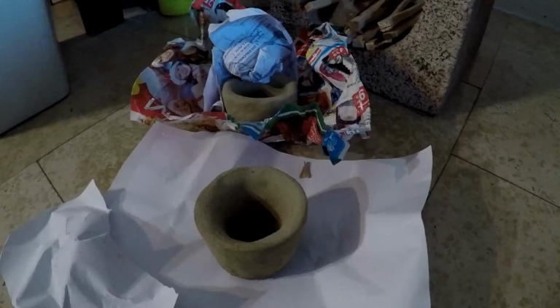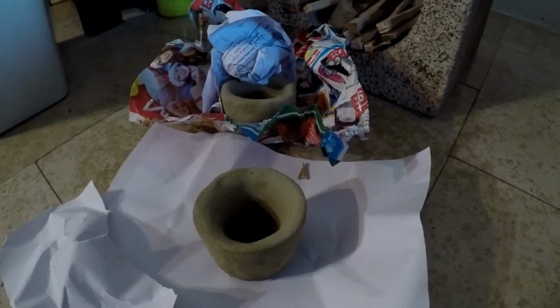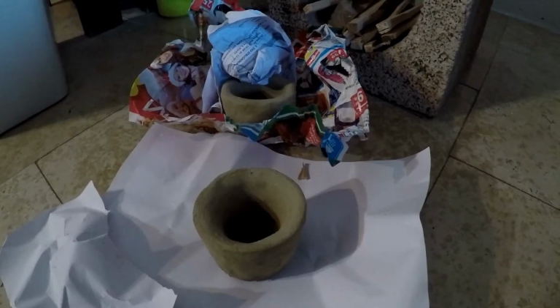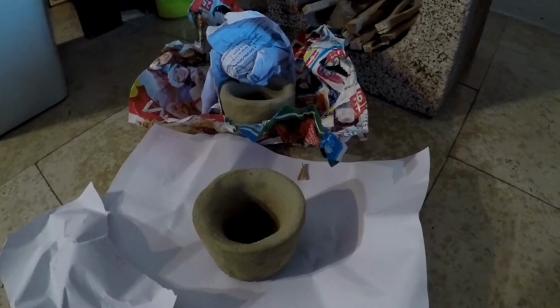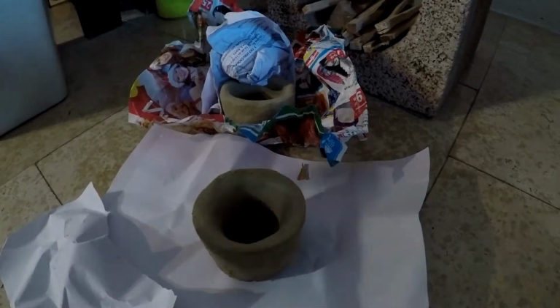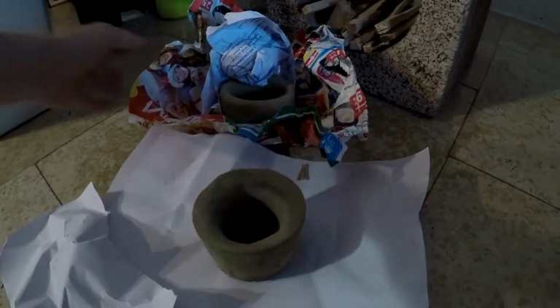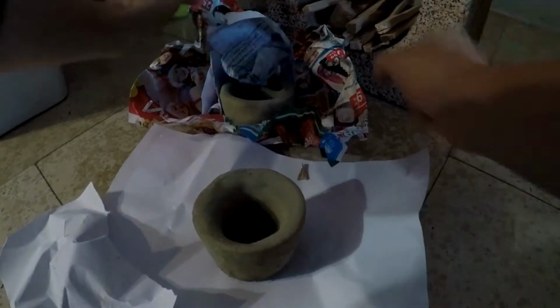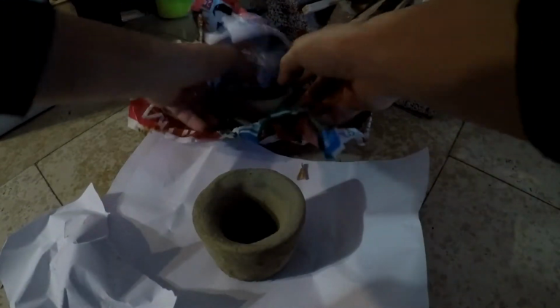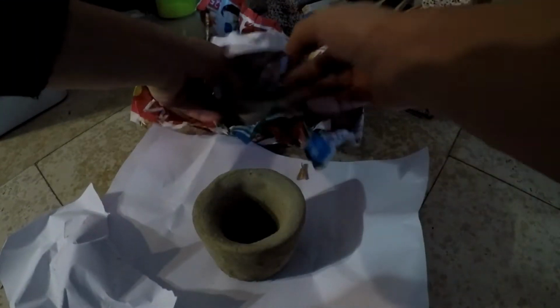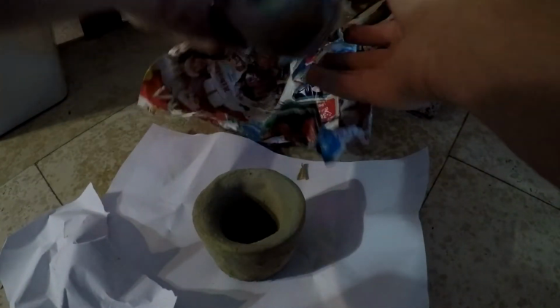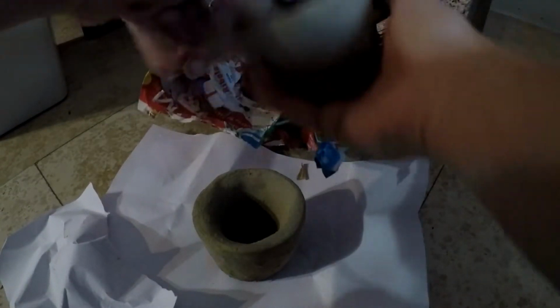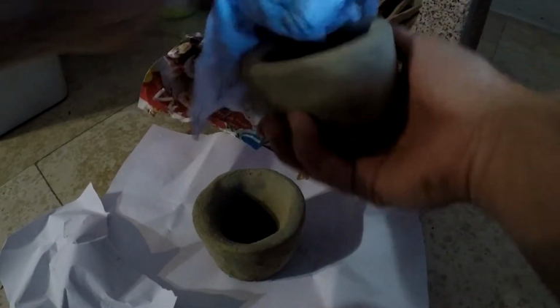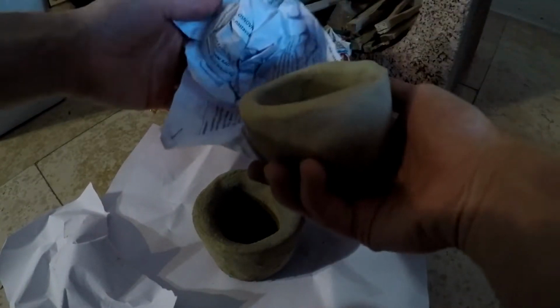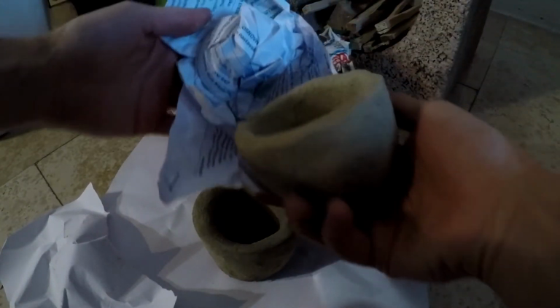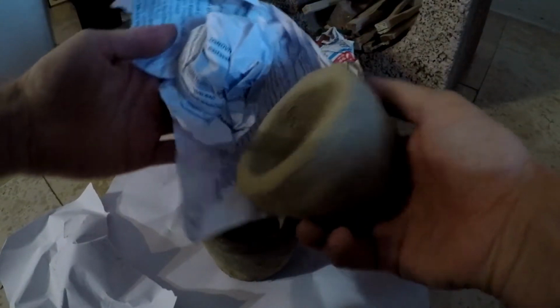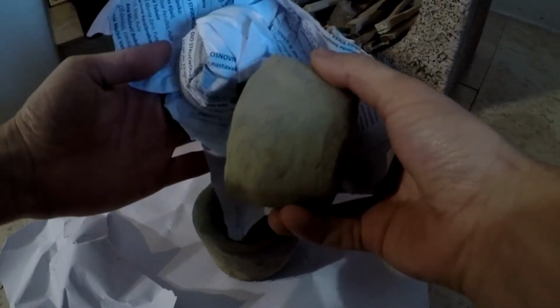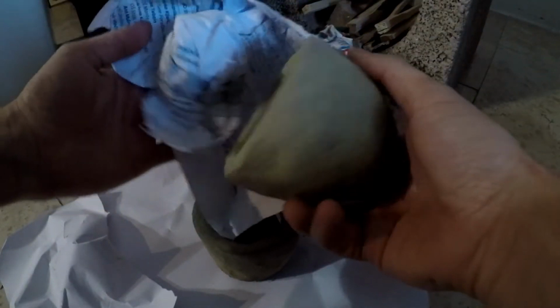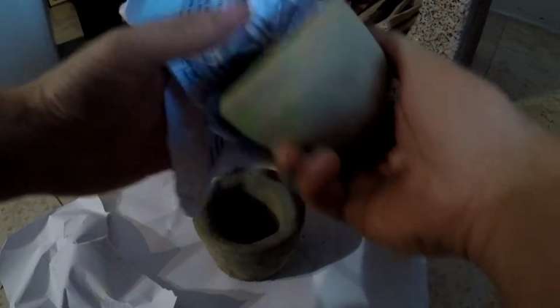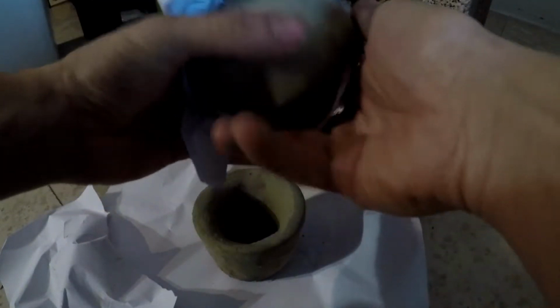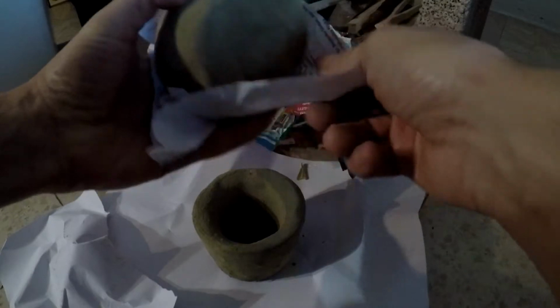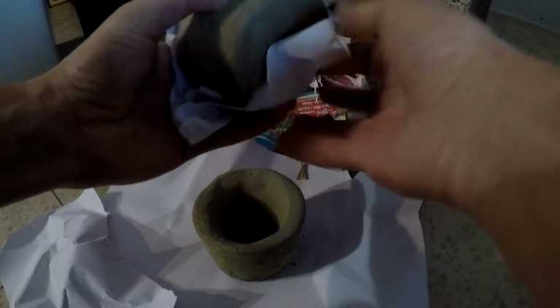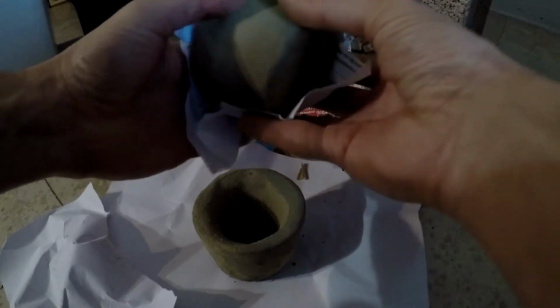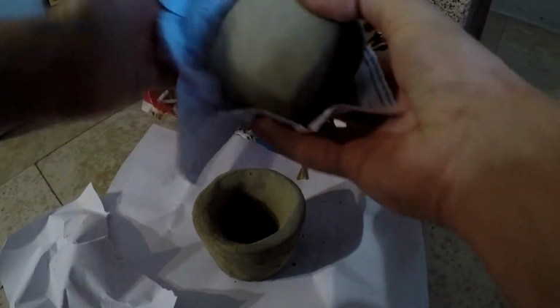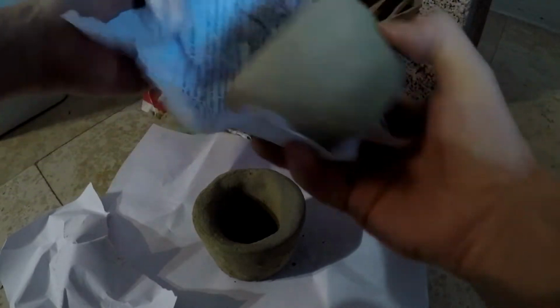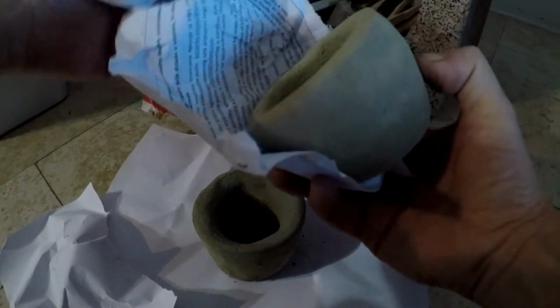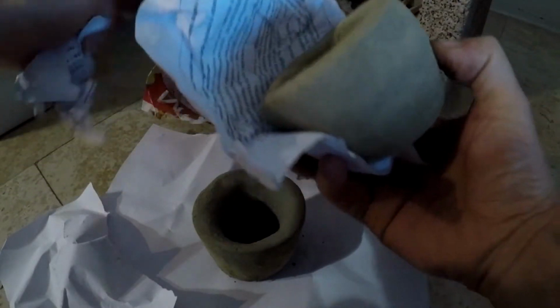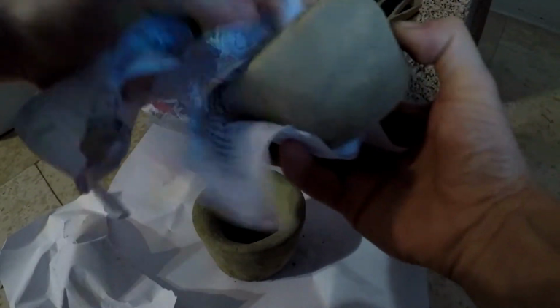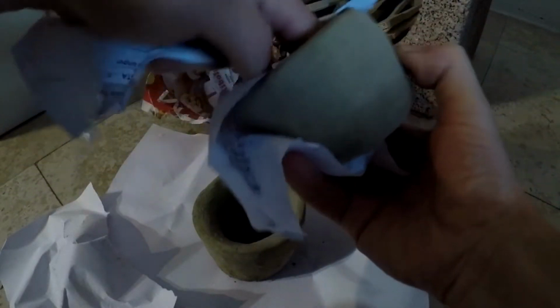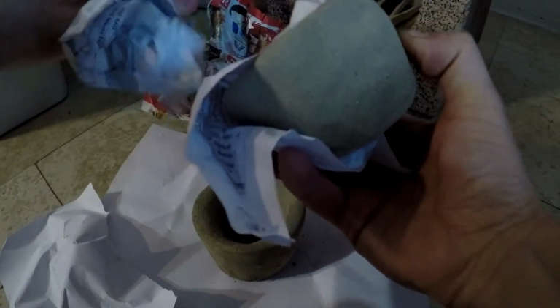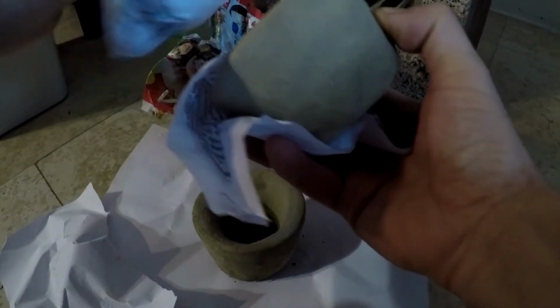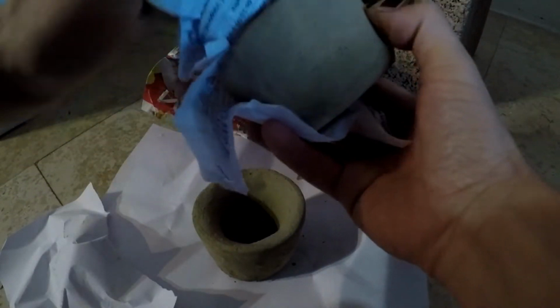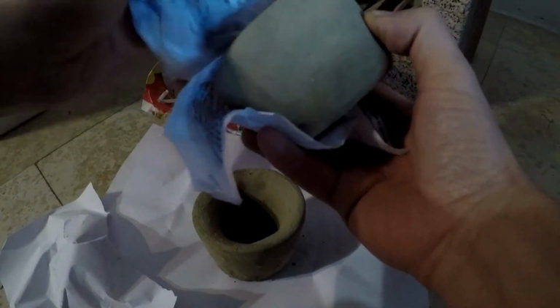After the drying process, the time is to fire the crucibles, and I do that by wrapping them in paper or putting them in magic soap.